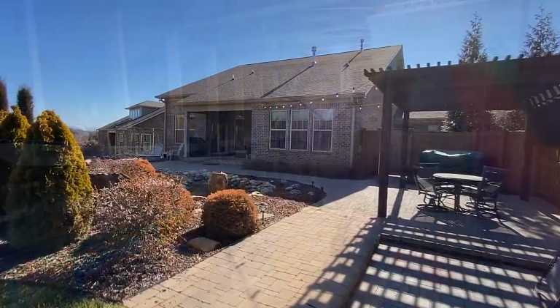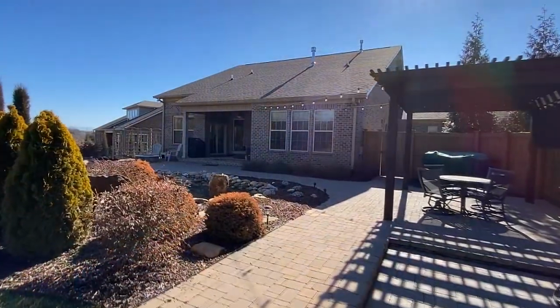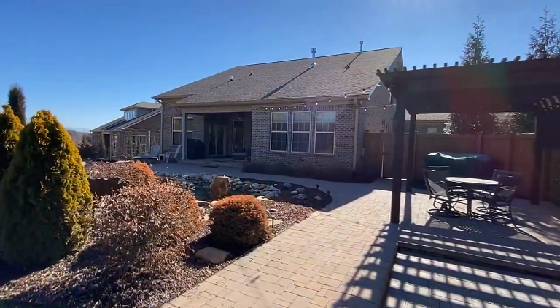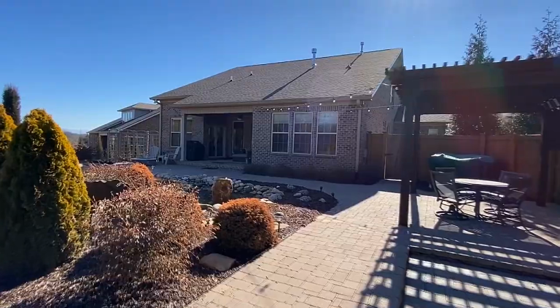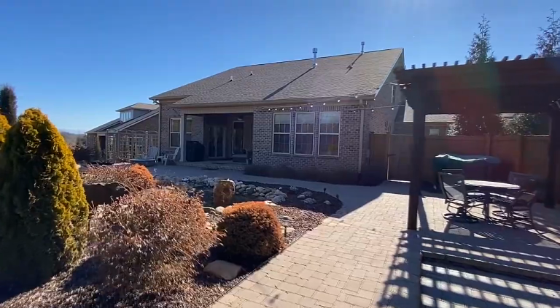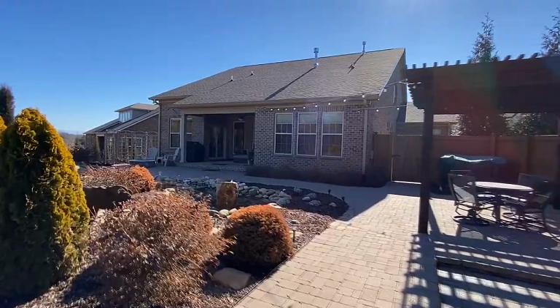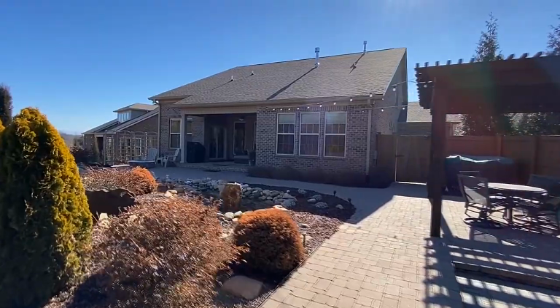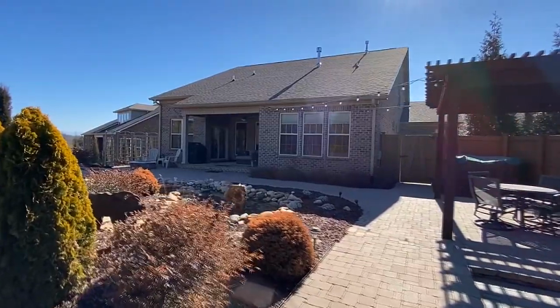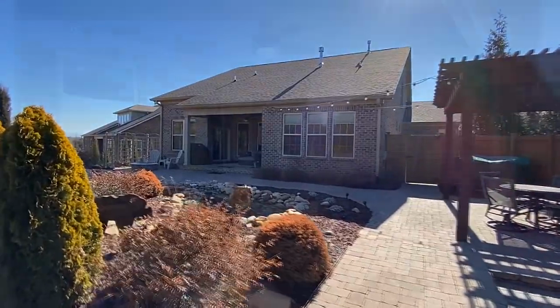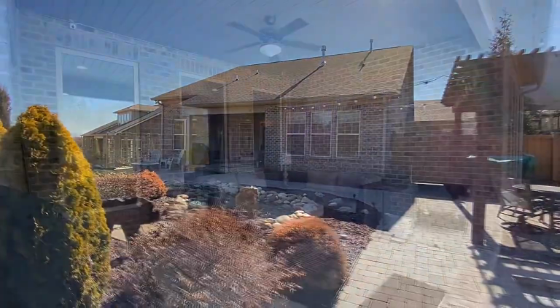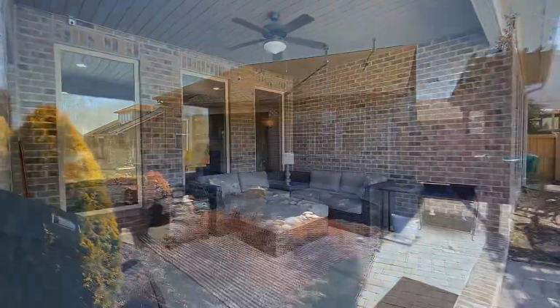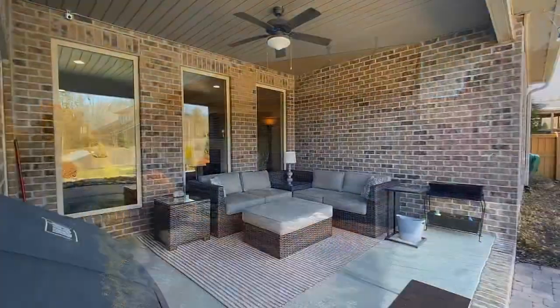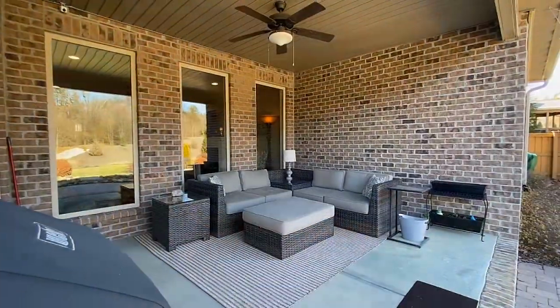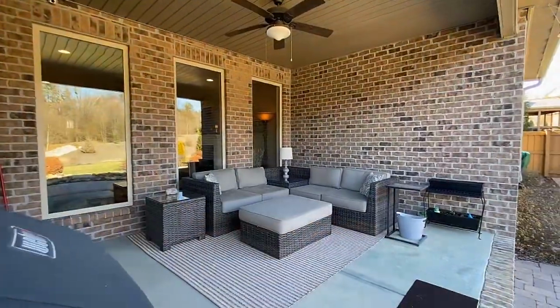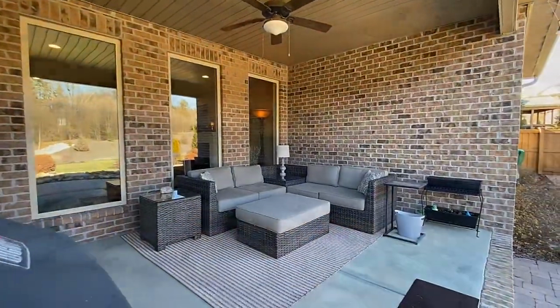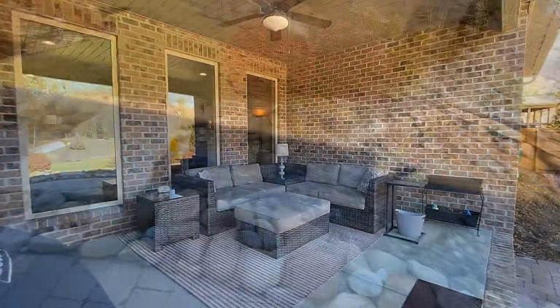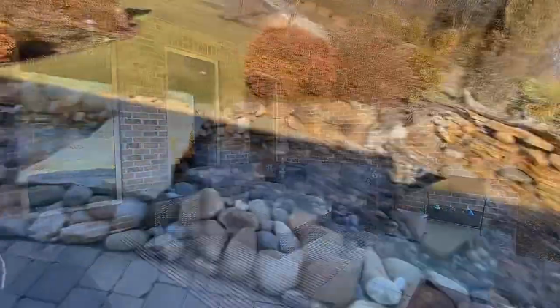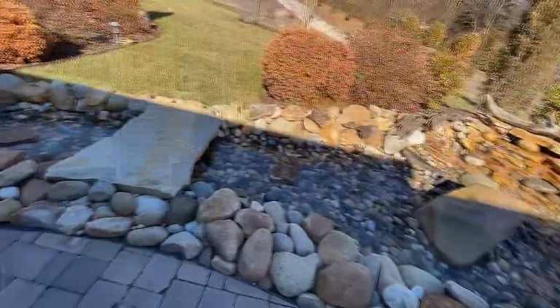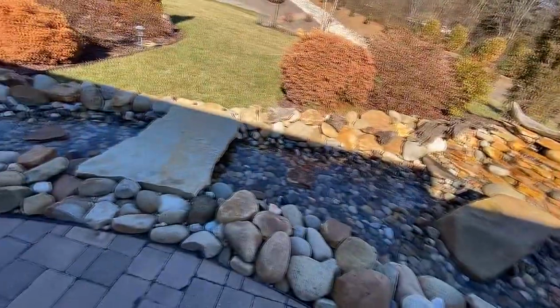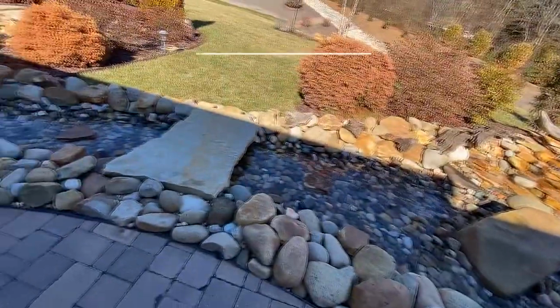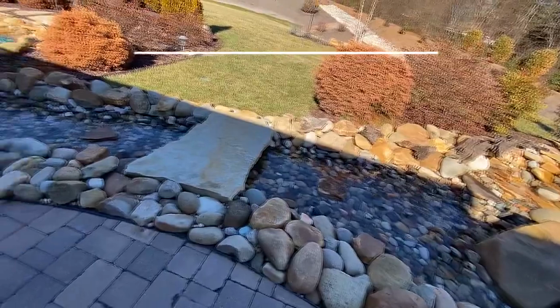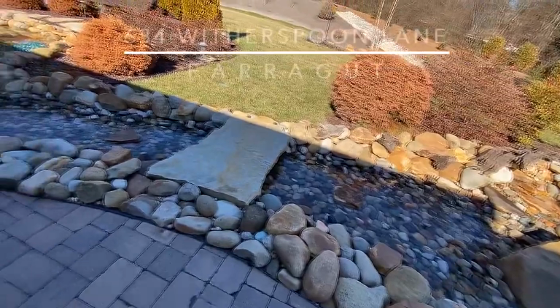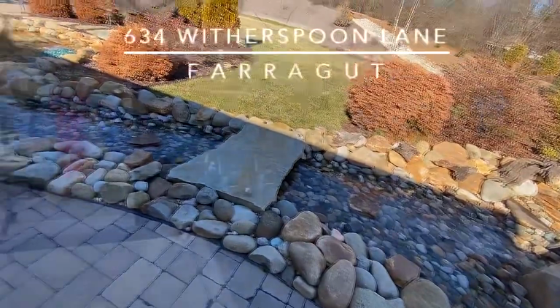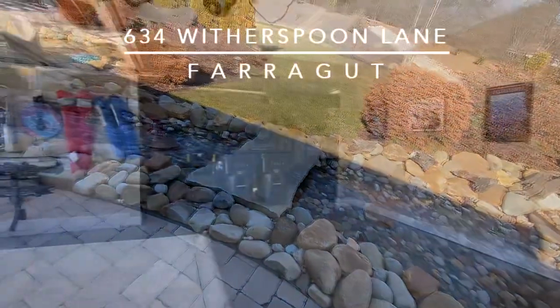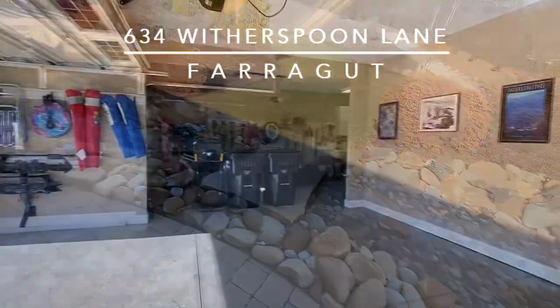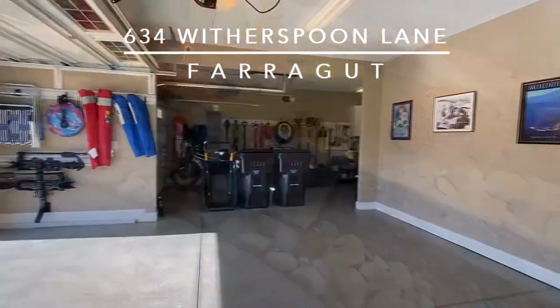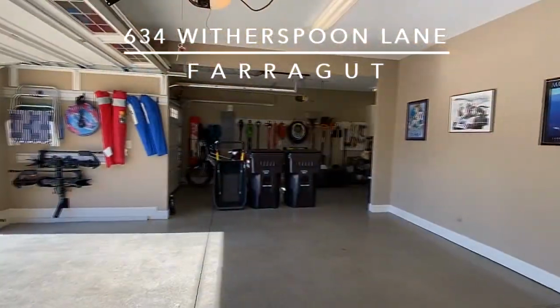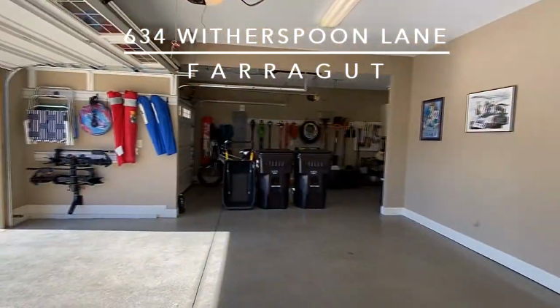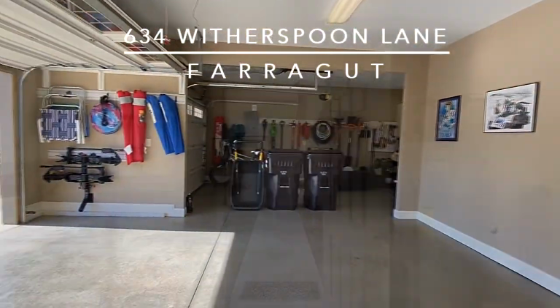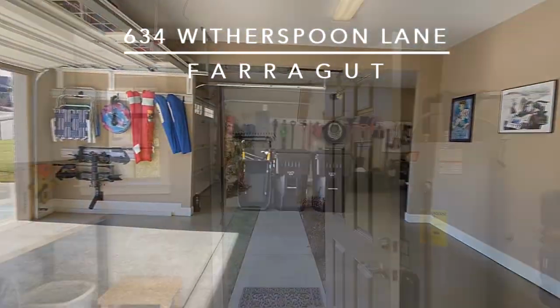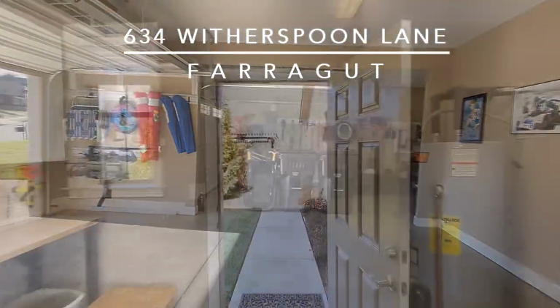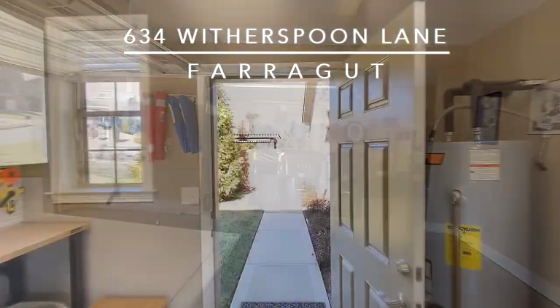Complete with amenities like smart irrigation, this covered patio with water feature, a three-car garage, and so much more.